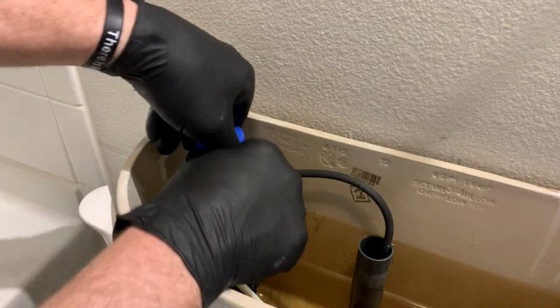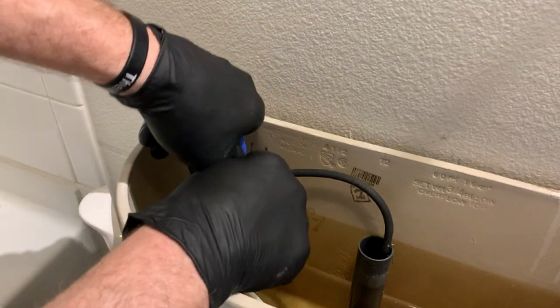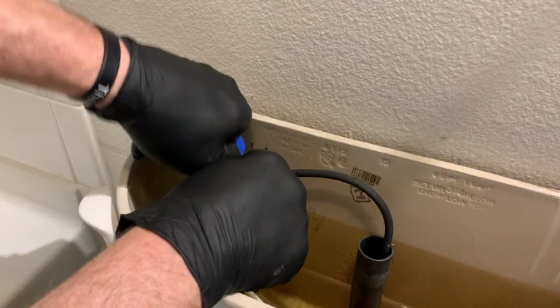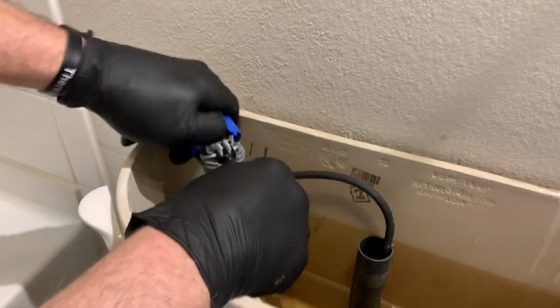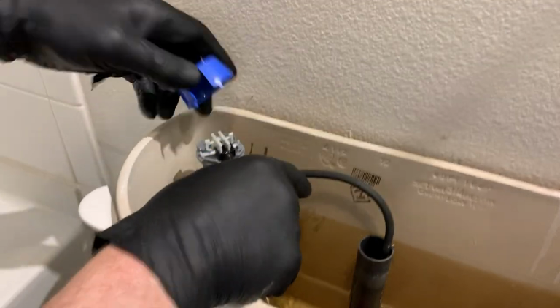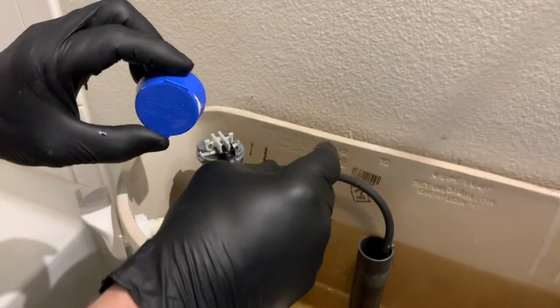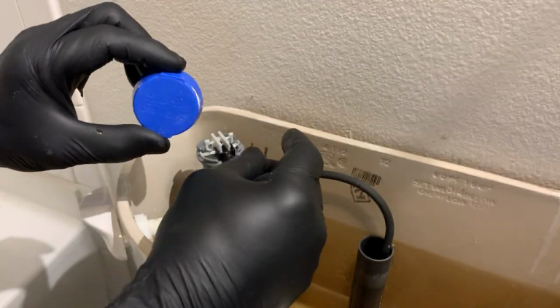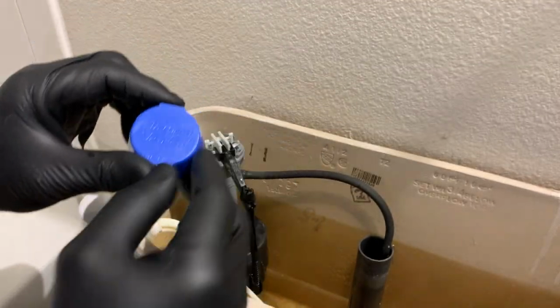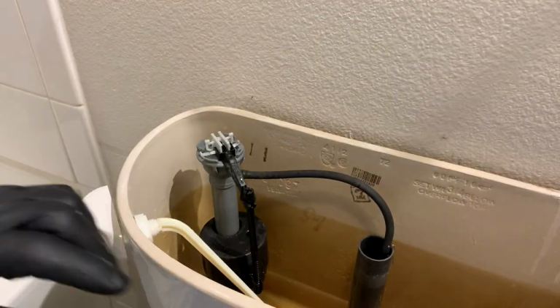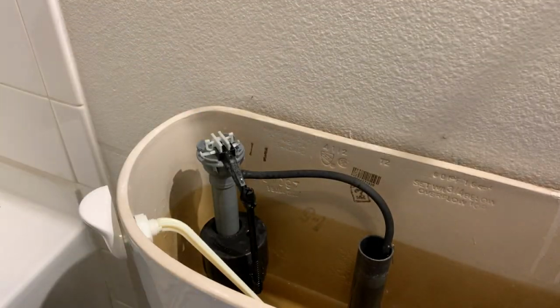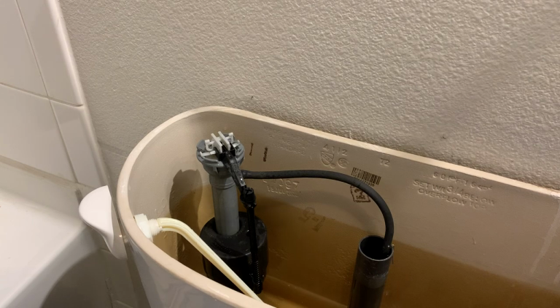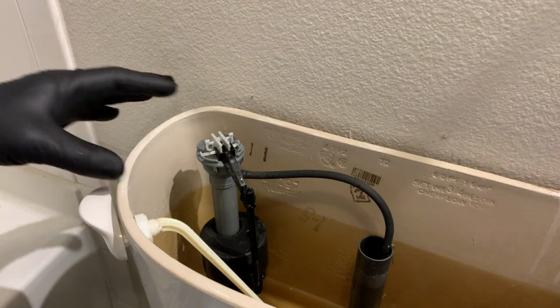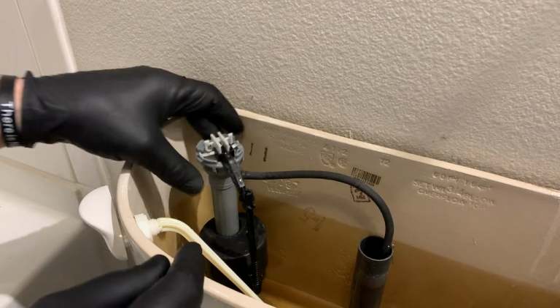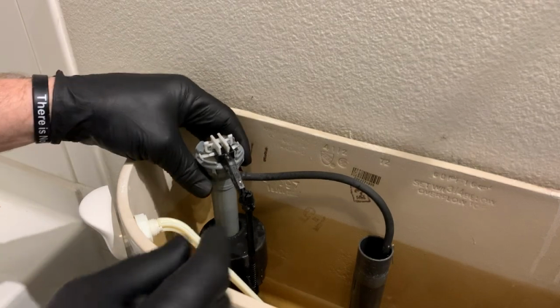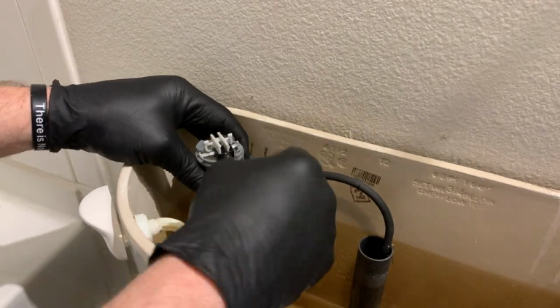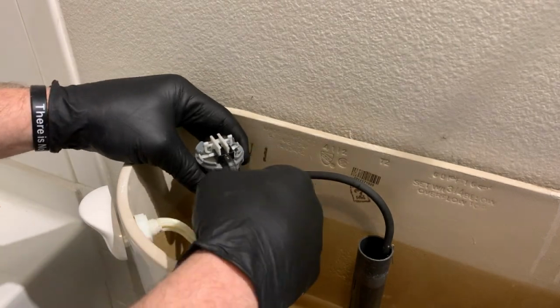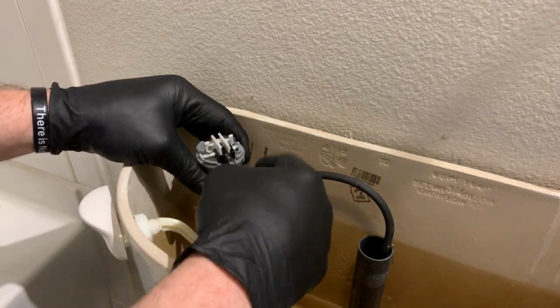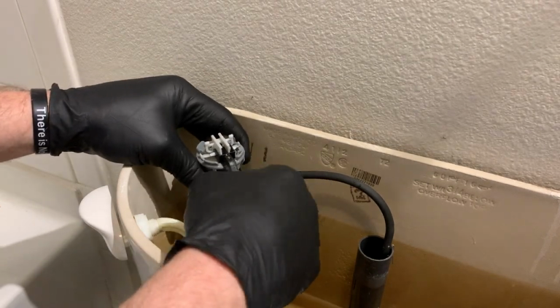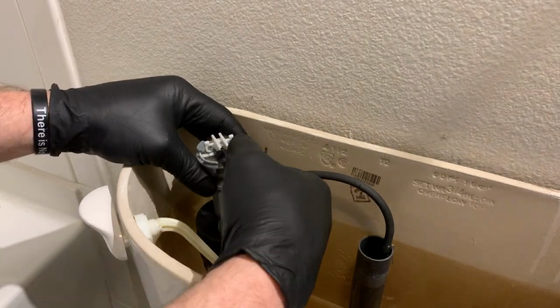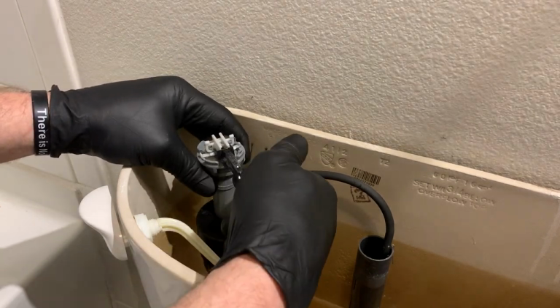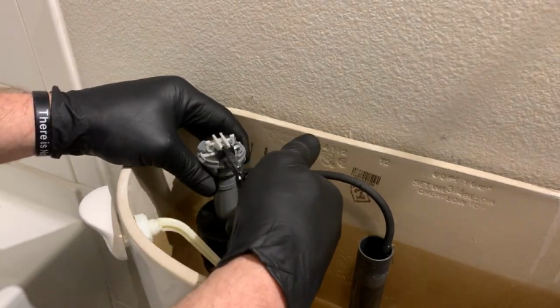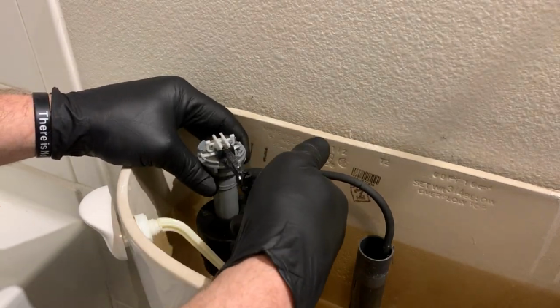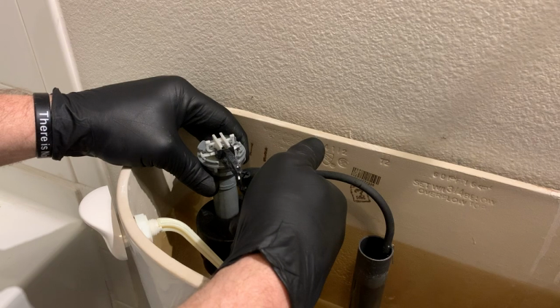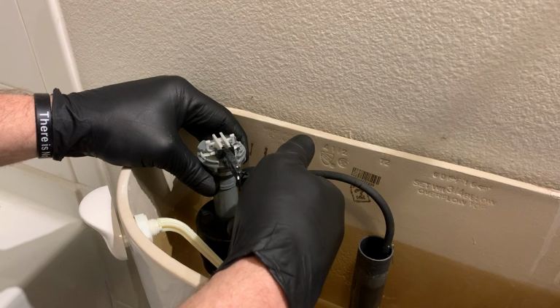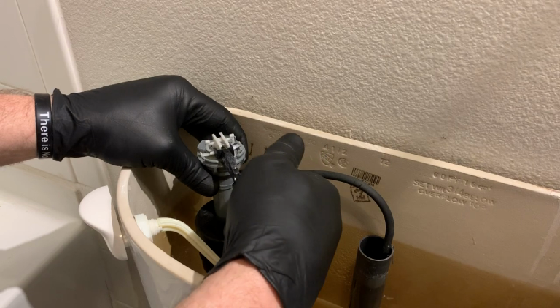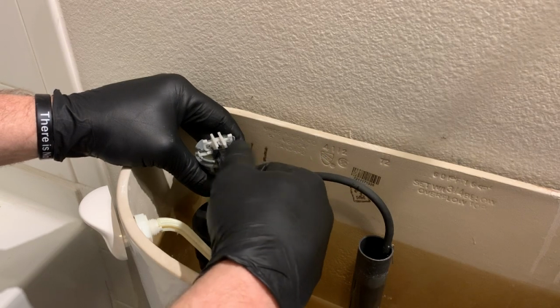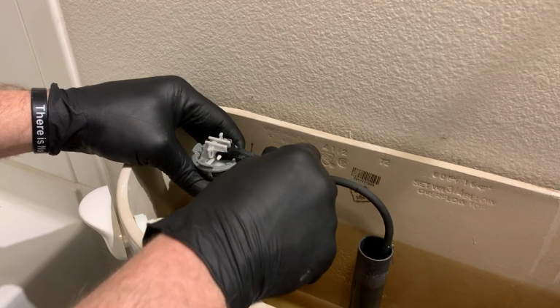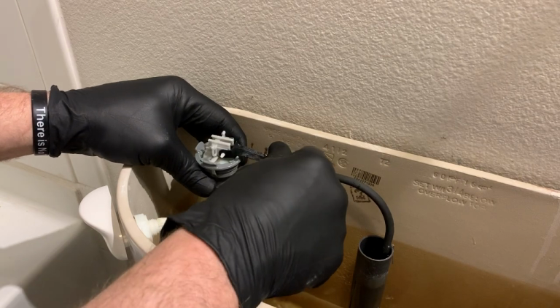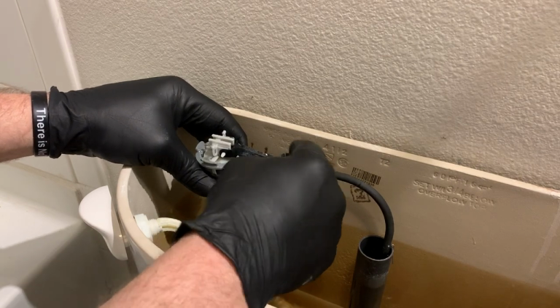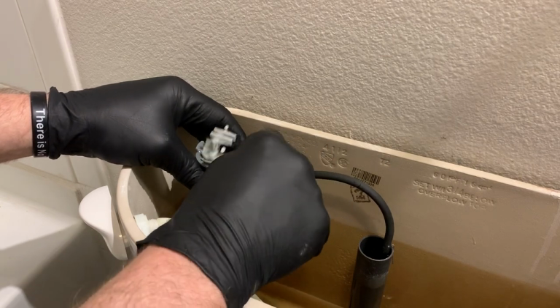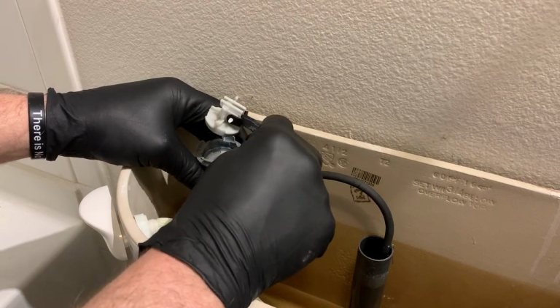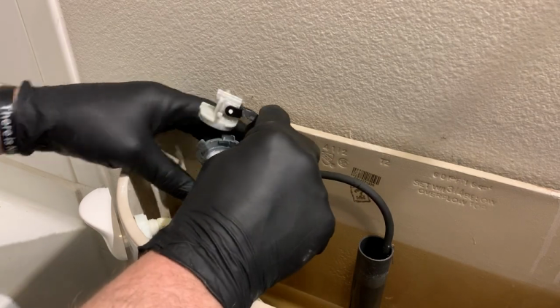Take the cap, pull the cap off just like so, set it aside. Hold on to your fill valve, lift up on the bowl, rotate slightly, and then pull out.